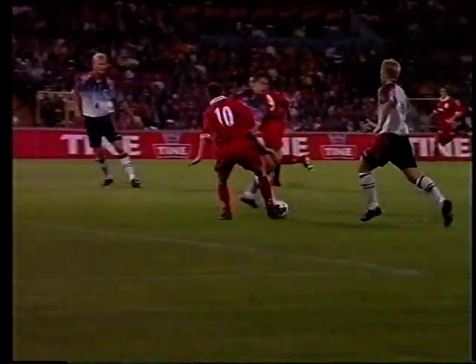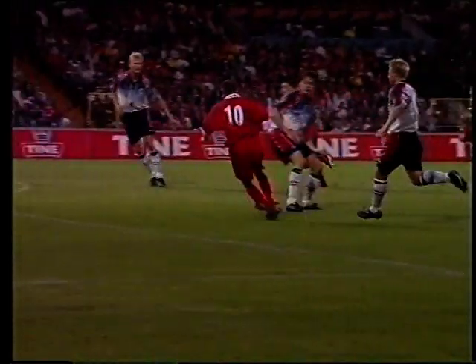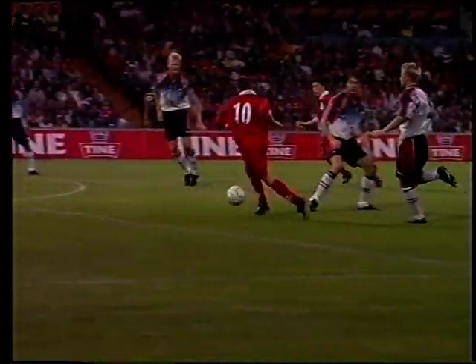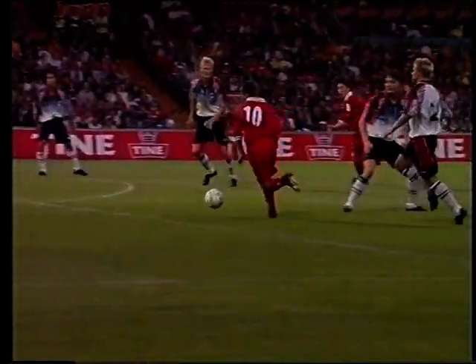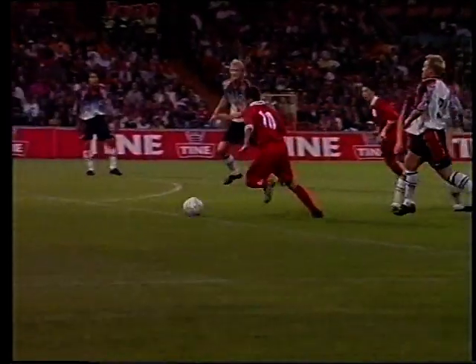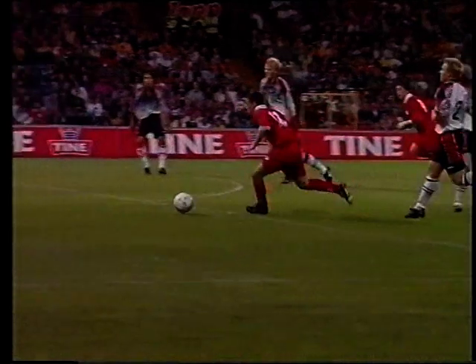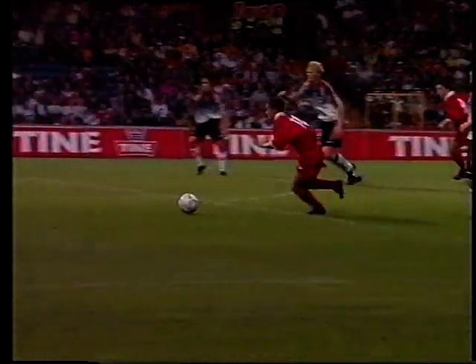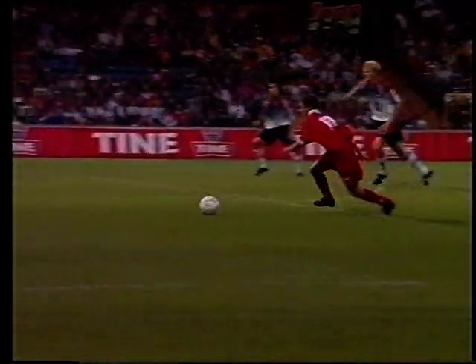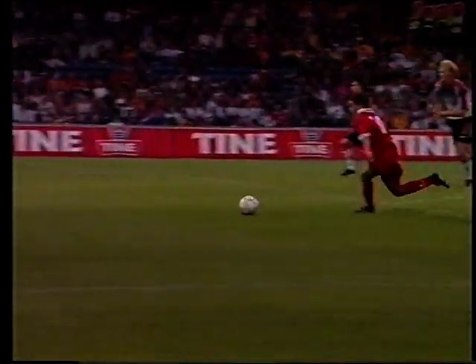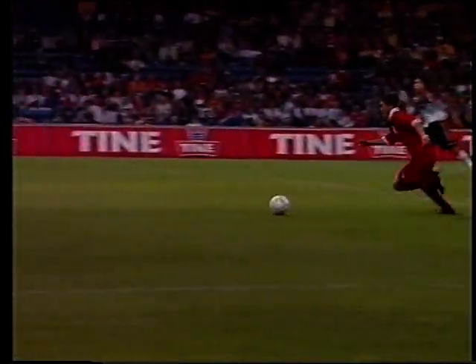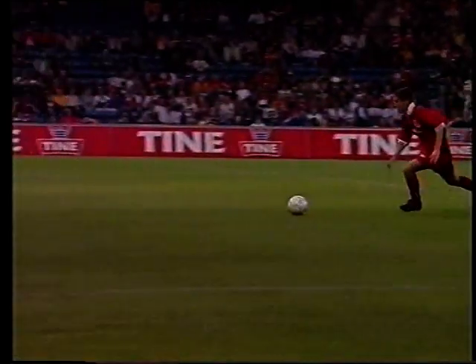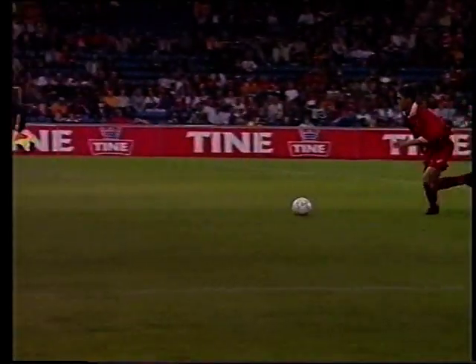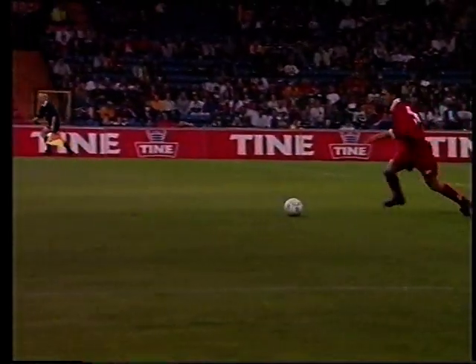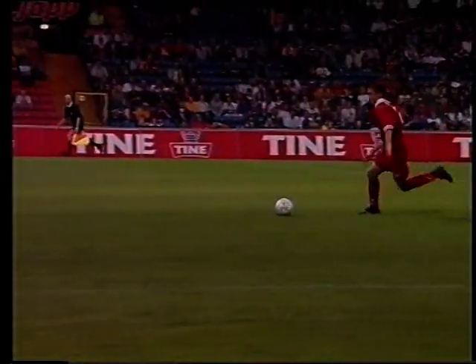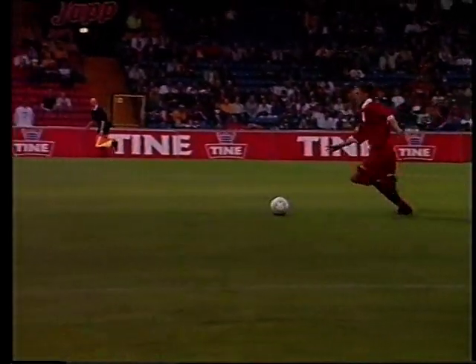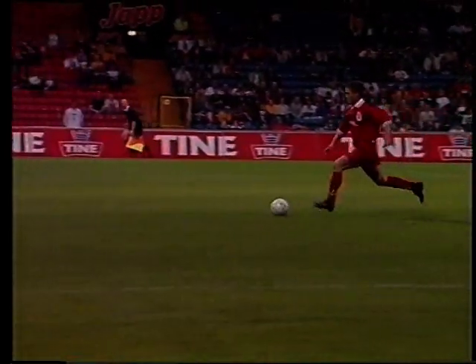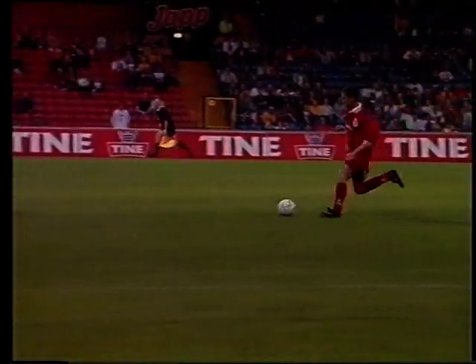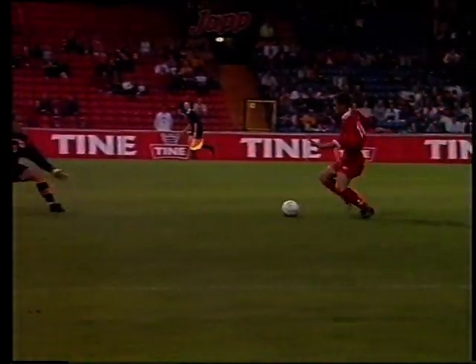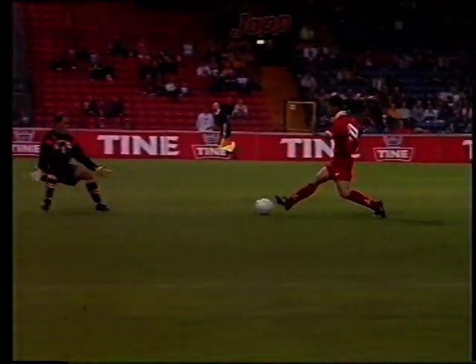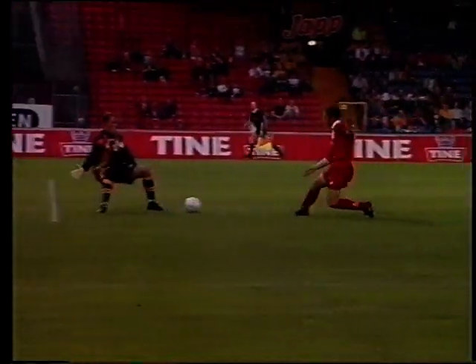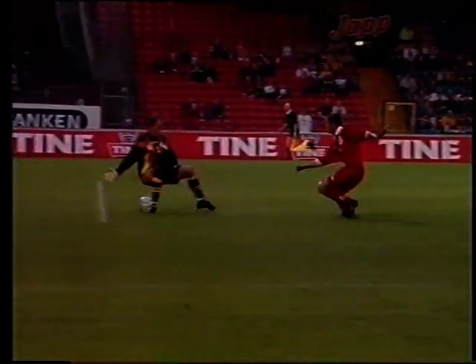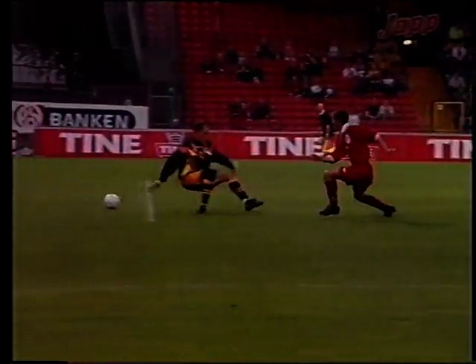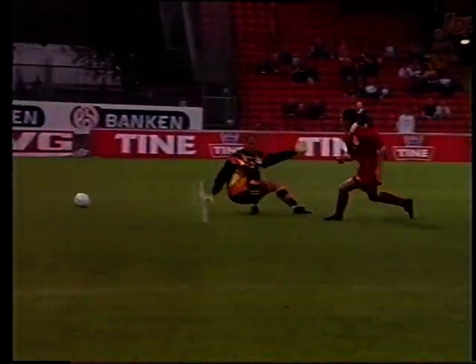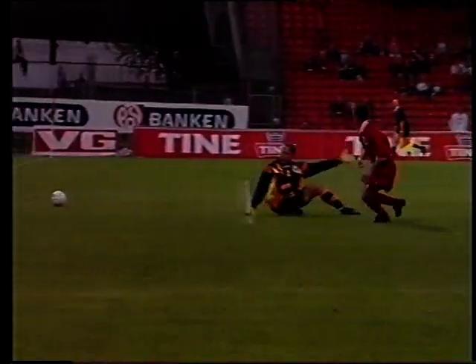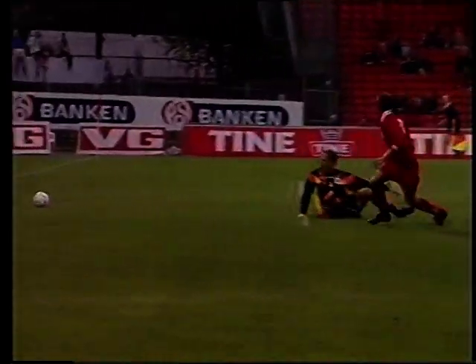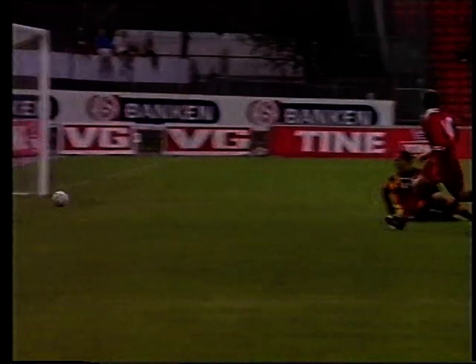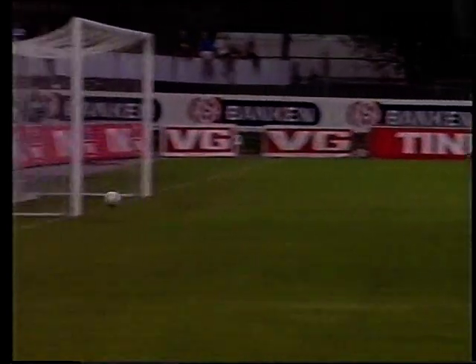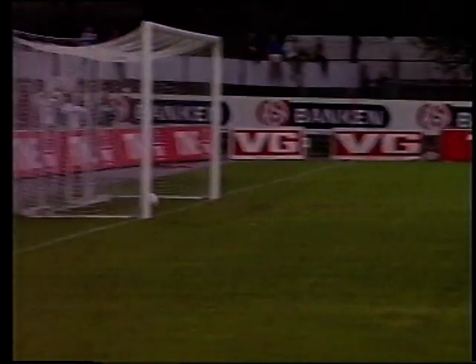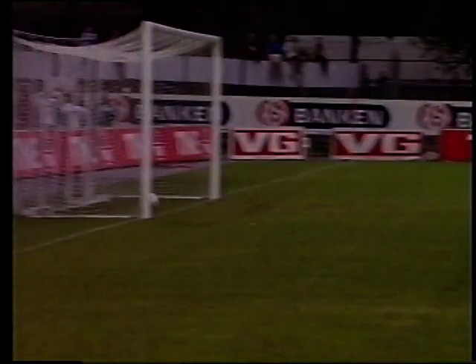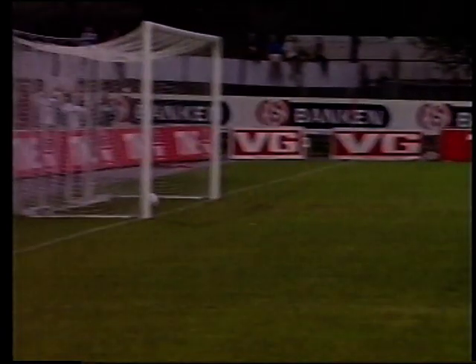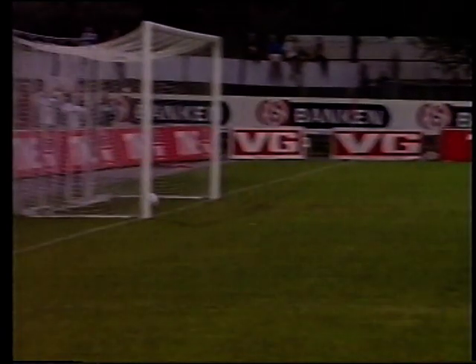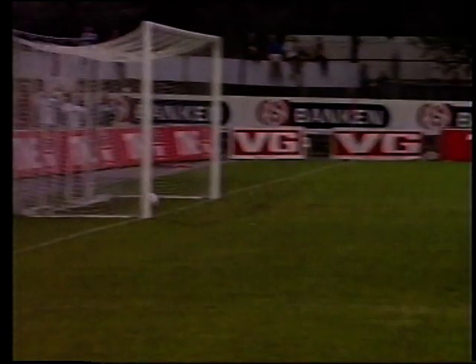McManaman for the third time in the game tees up a goal. Fowler 2, Liverpool 3.